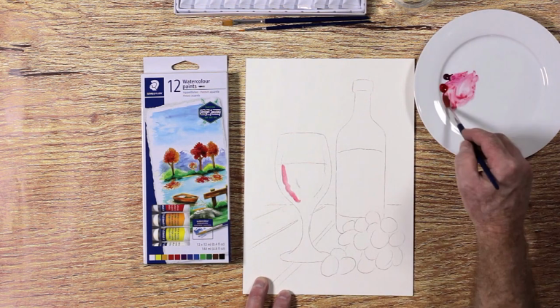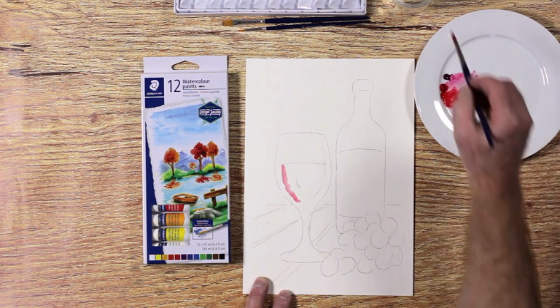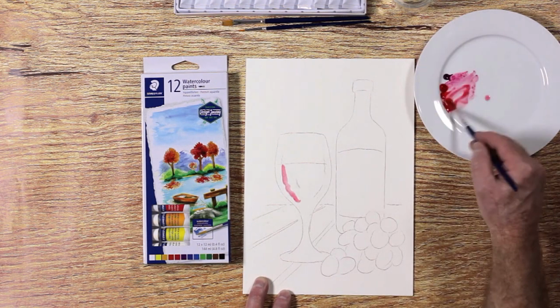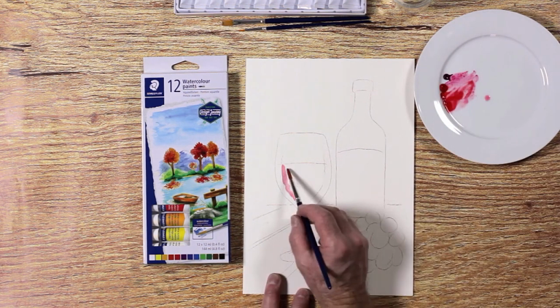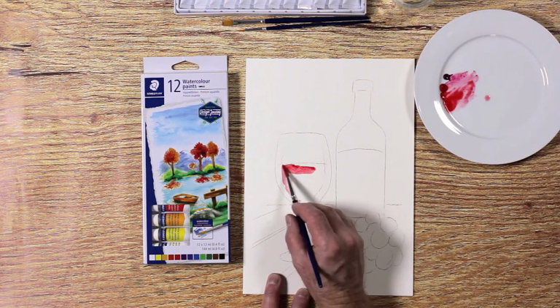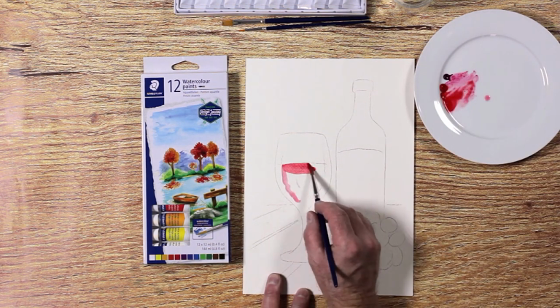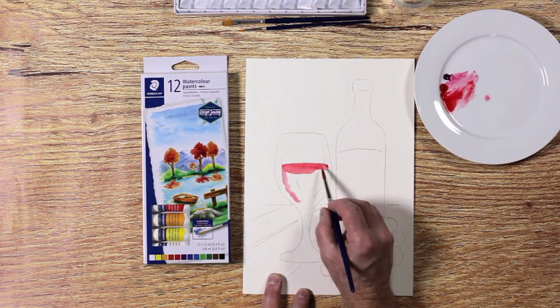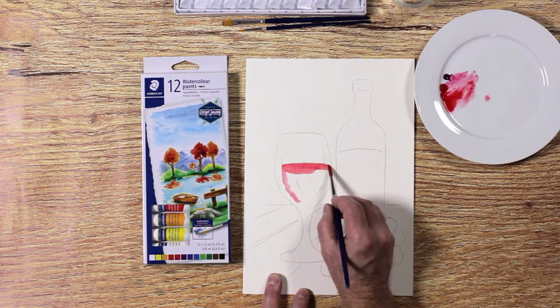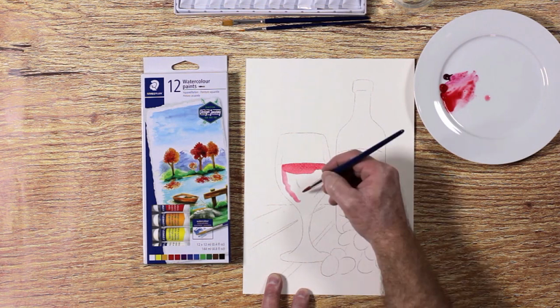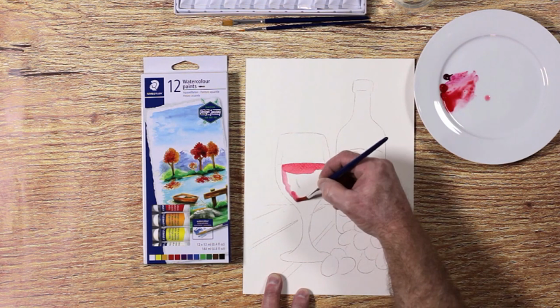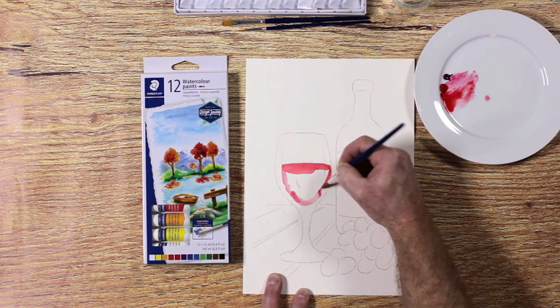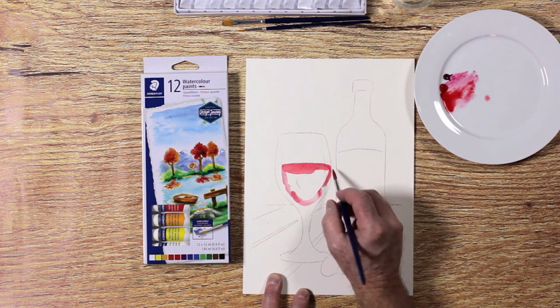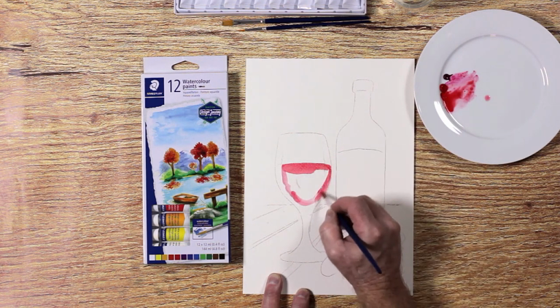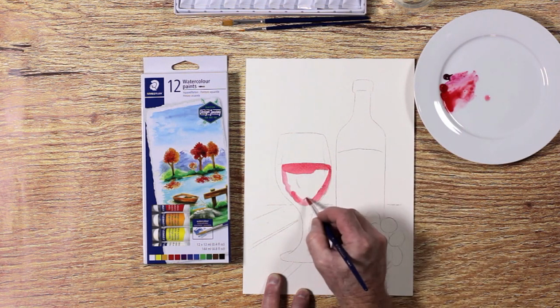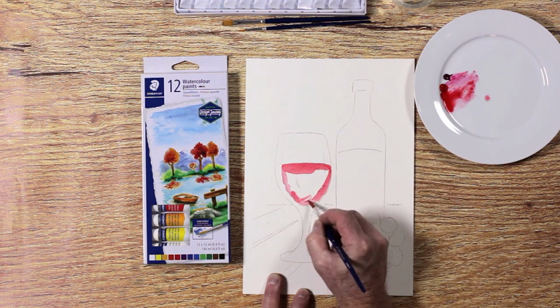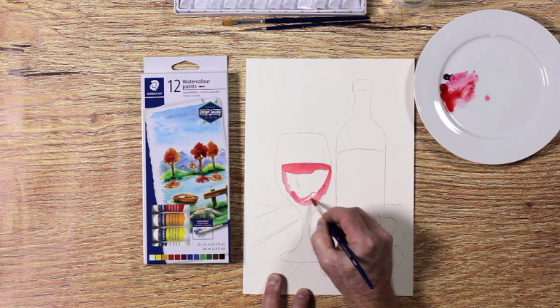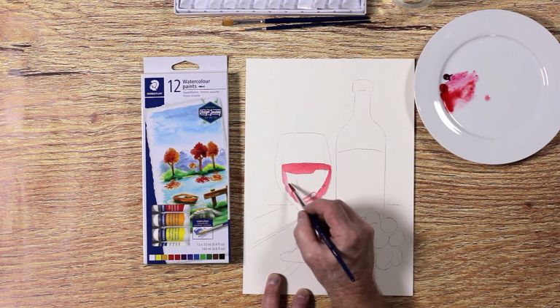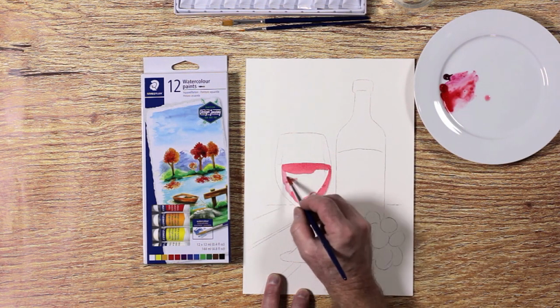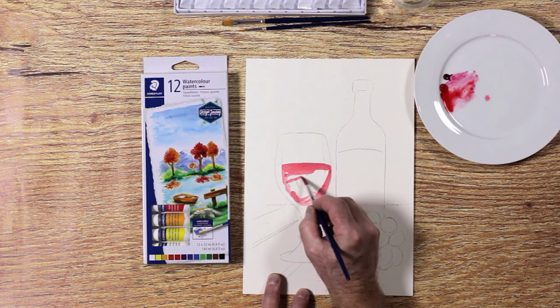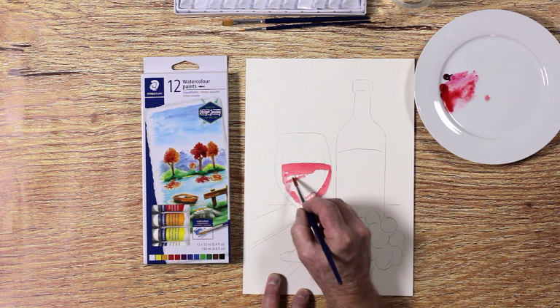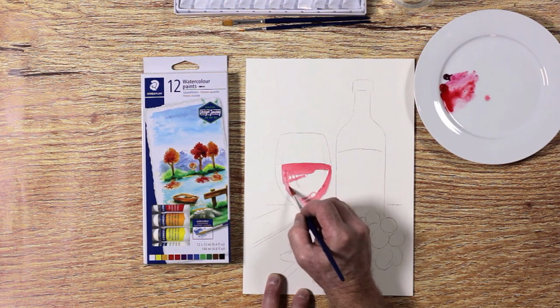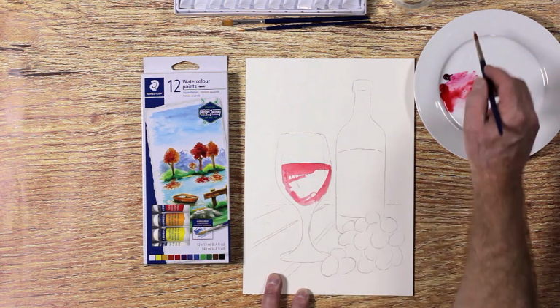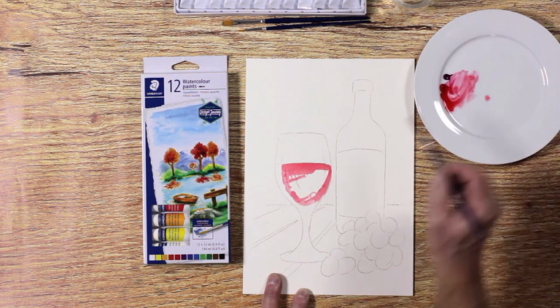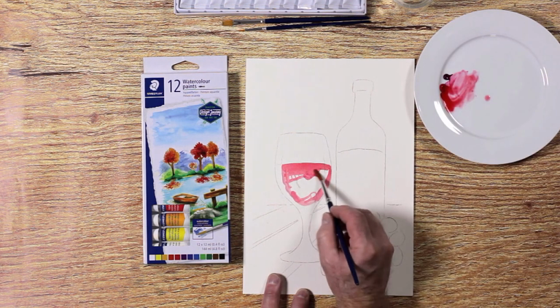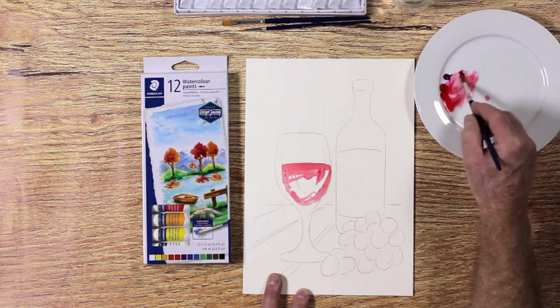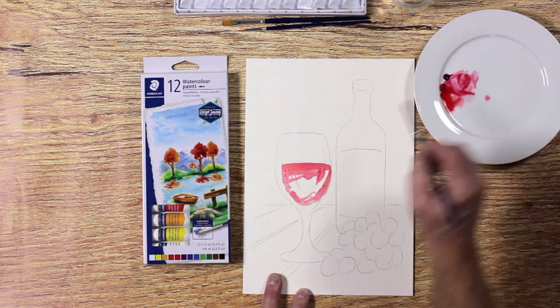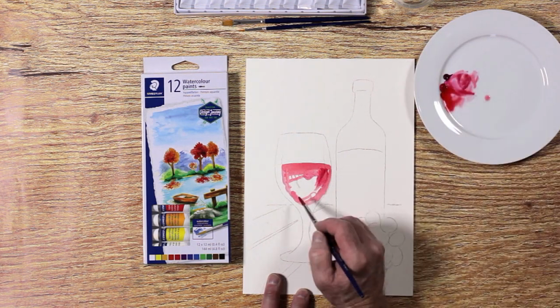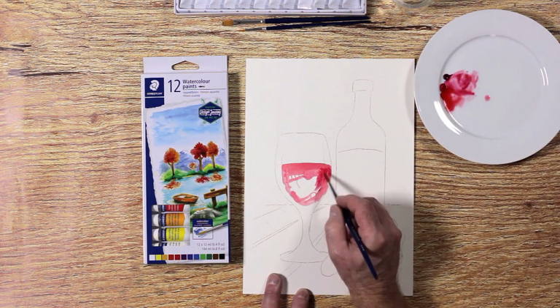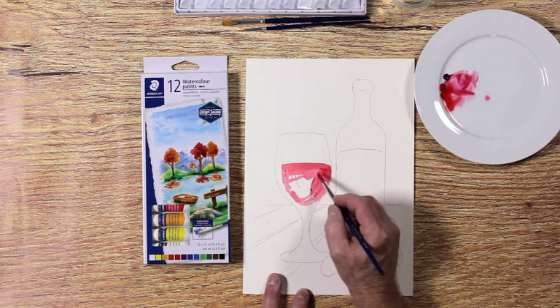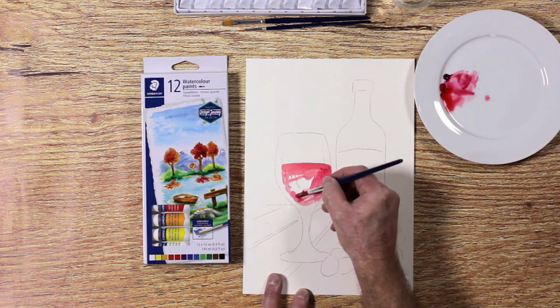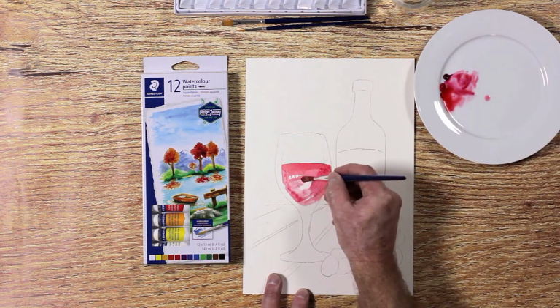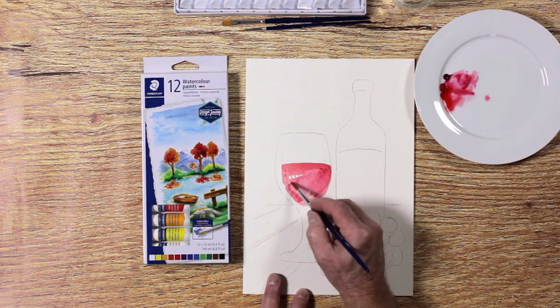Ian starts off by mixing a red and crimson for the wine. Look carefully at your reference image for bright highlight areas. You will need to use the paper's white colour as white in your painting.